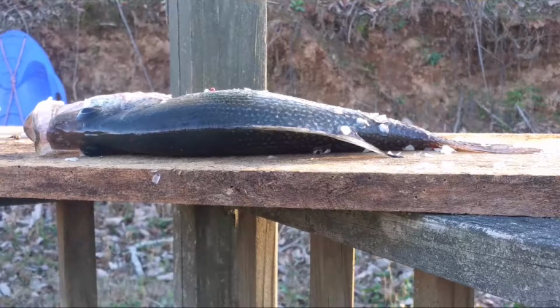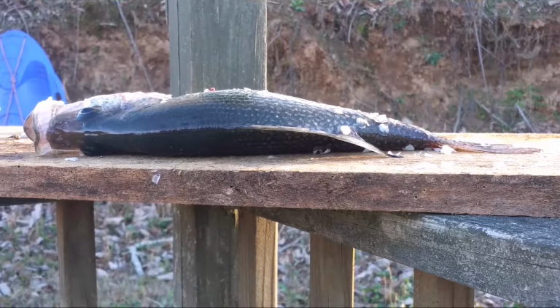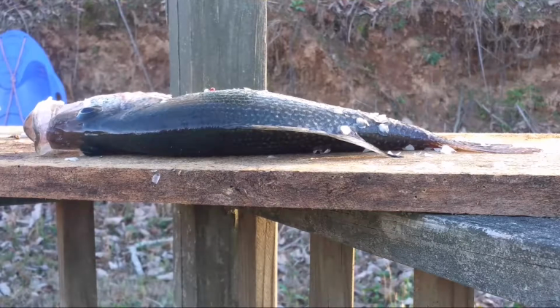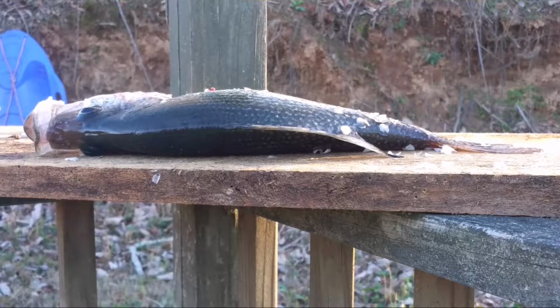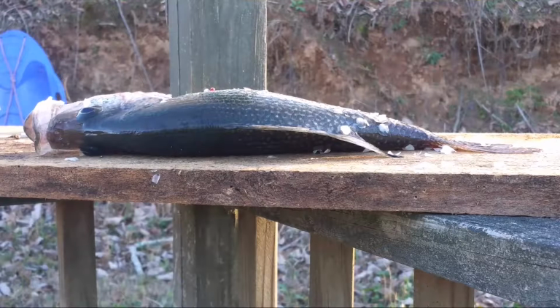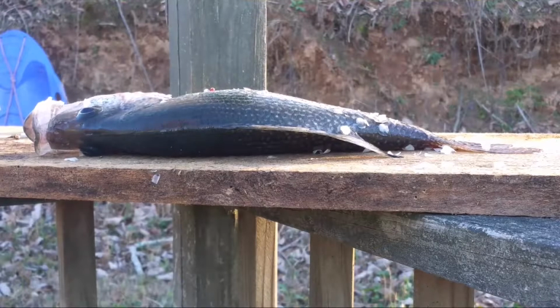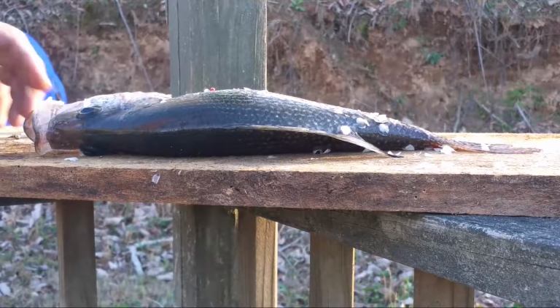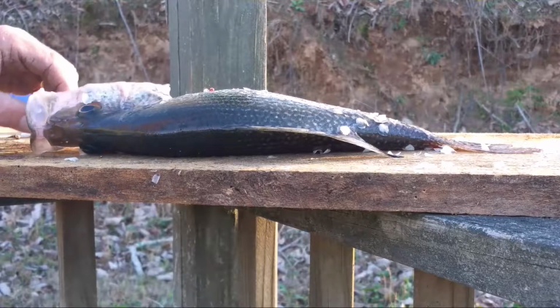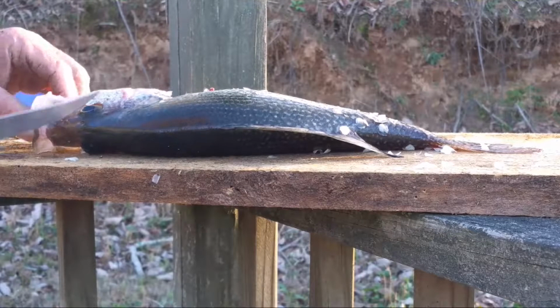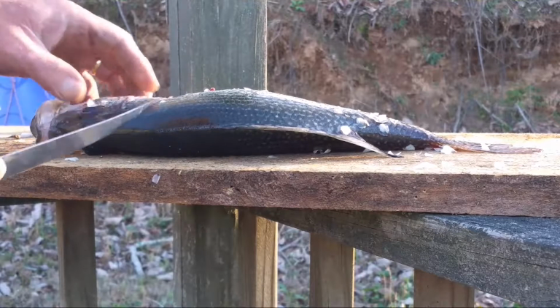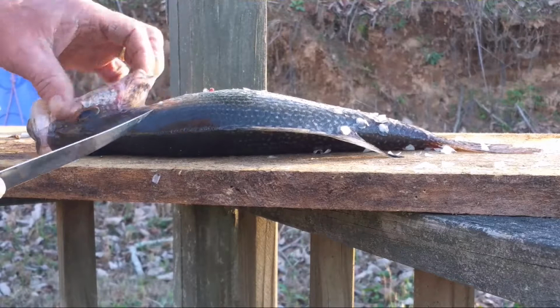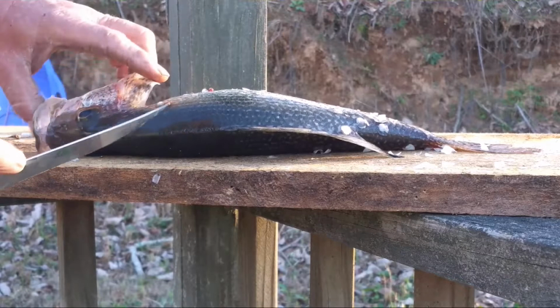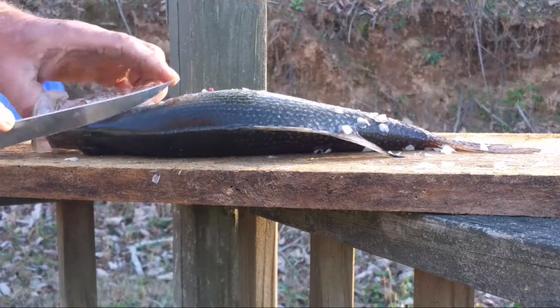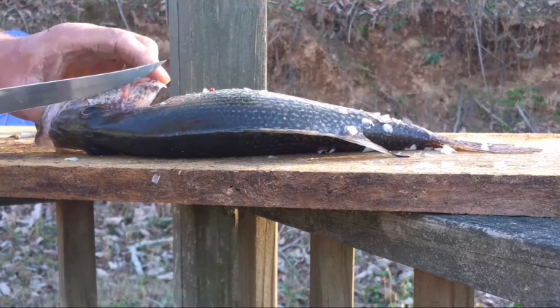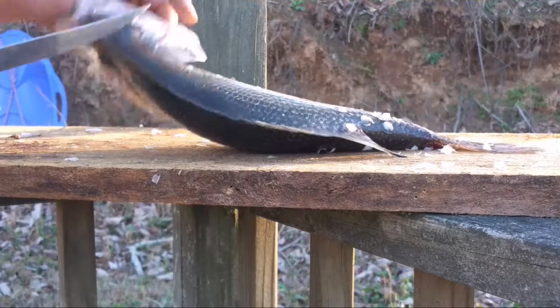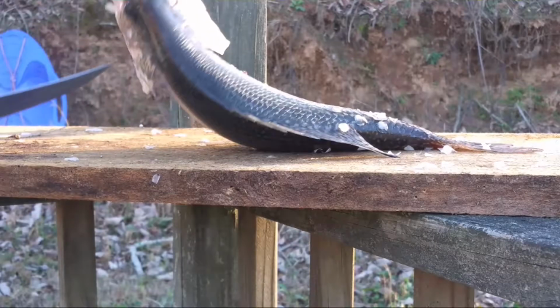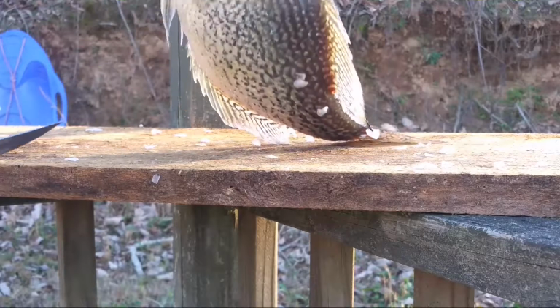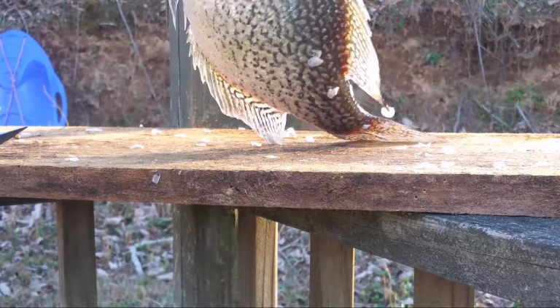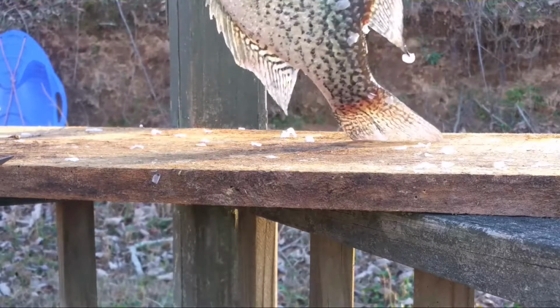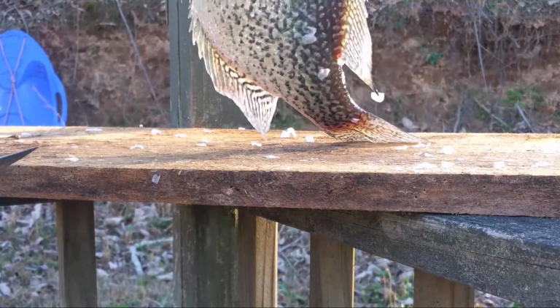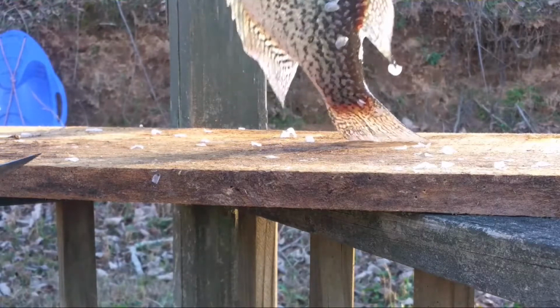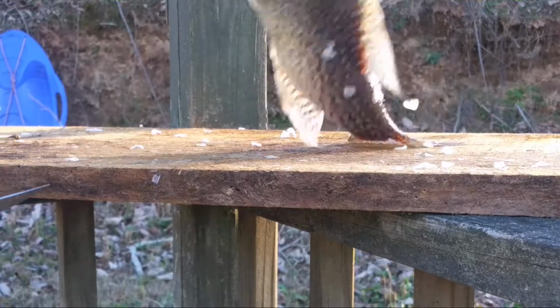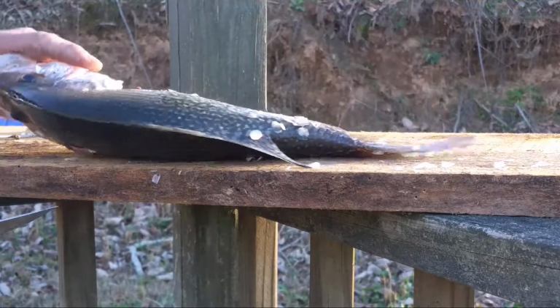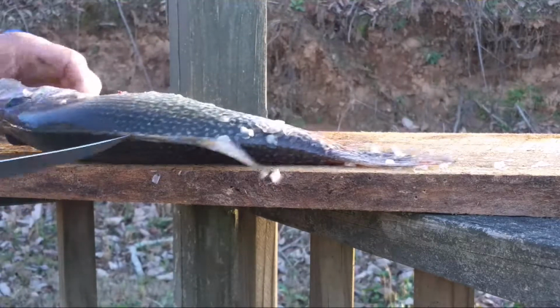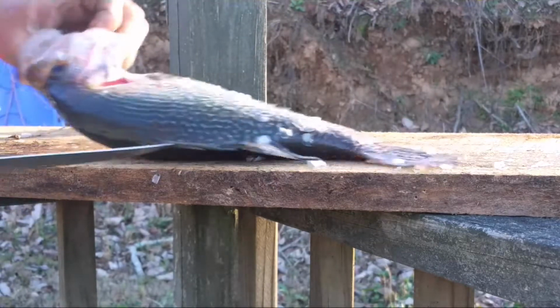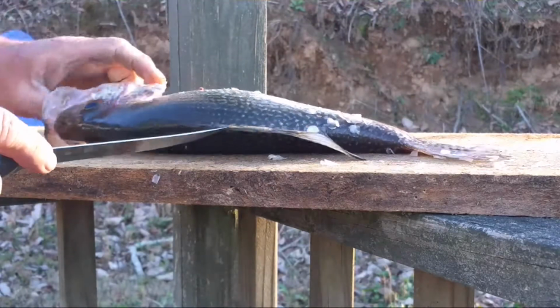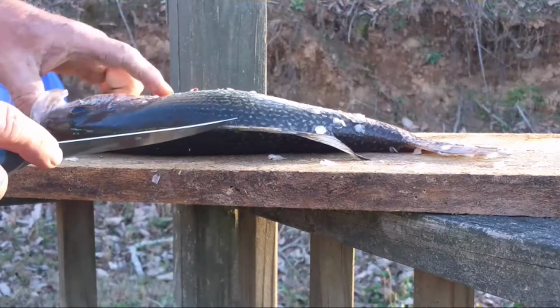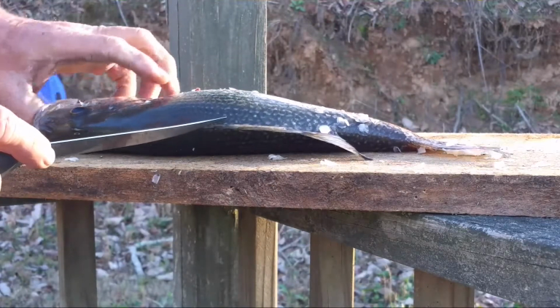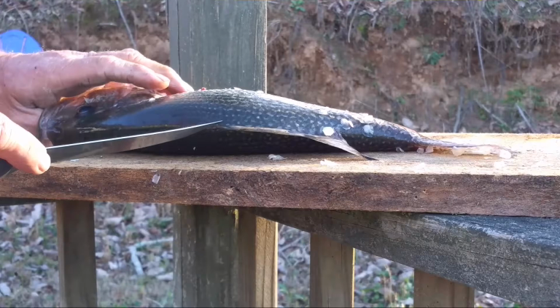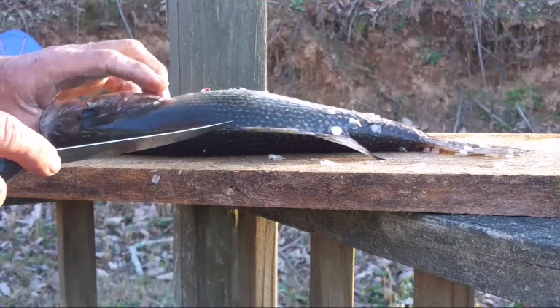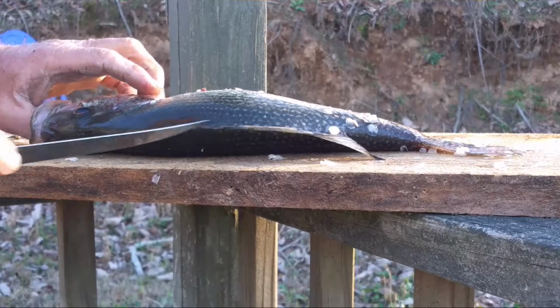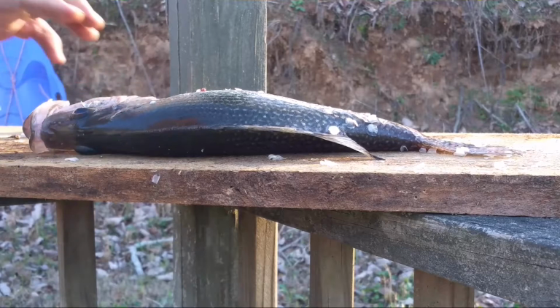We're going to show you how to prepare and clean this big old crappie. This feller here weighs 3 pounds. We're going to get us about a pound and a half of meat off of it.